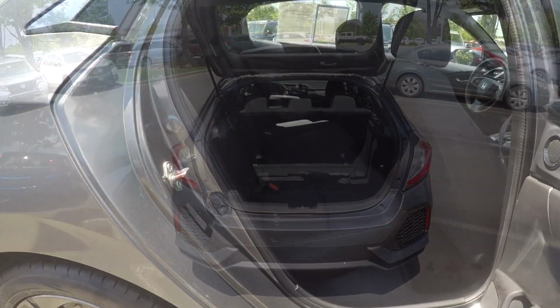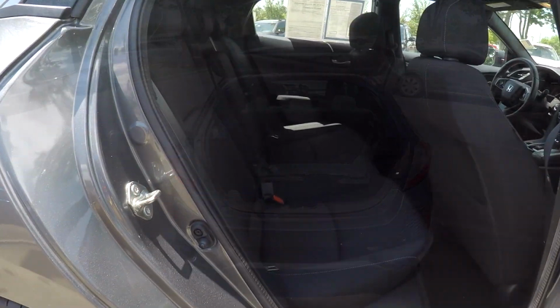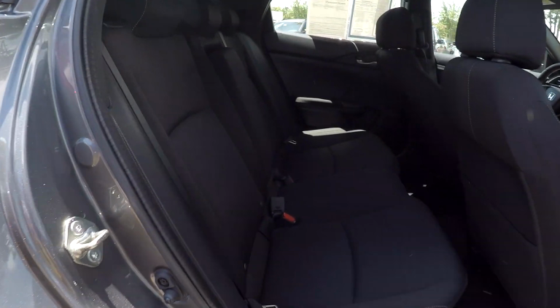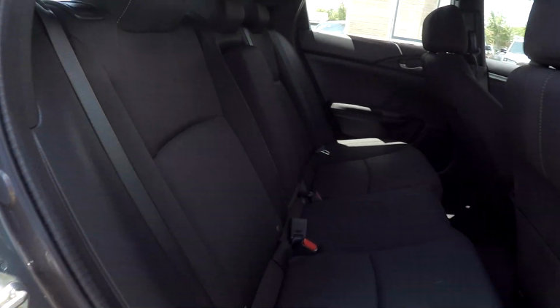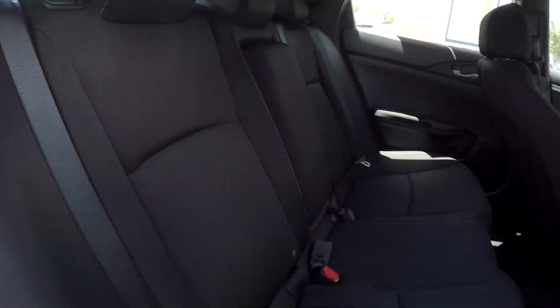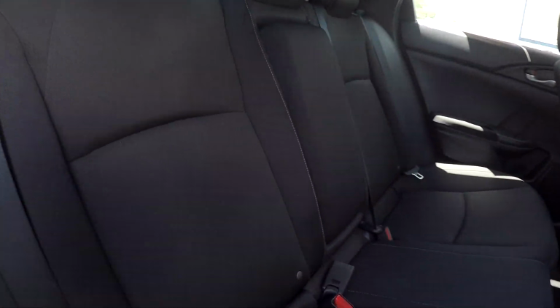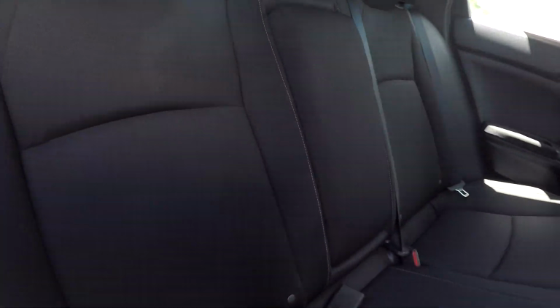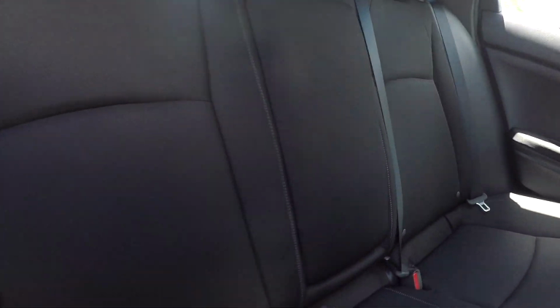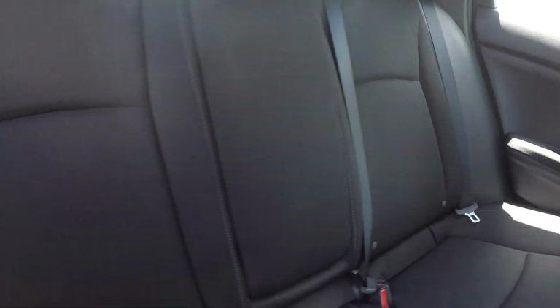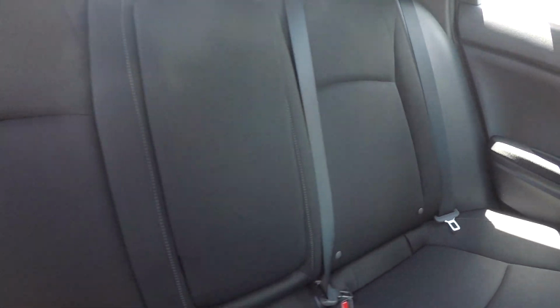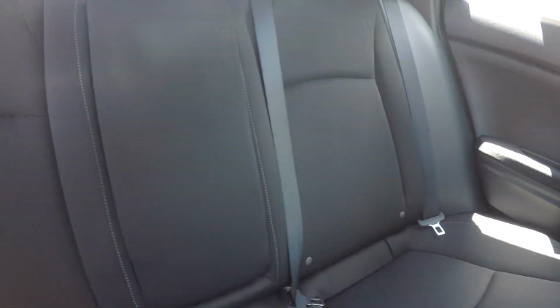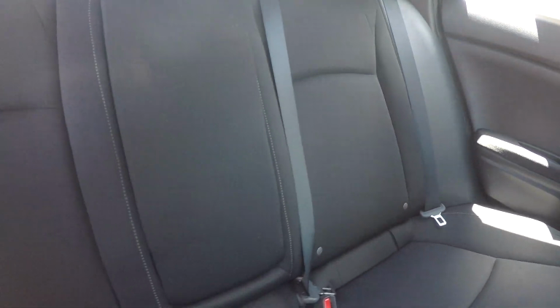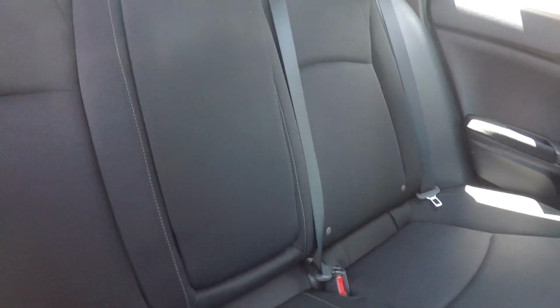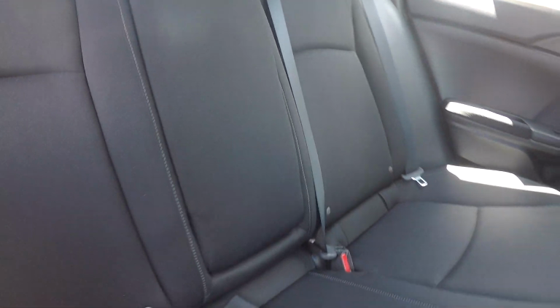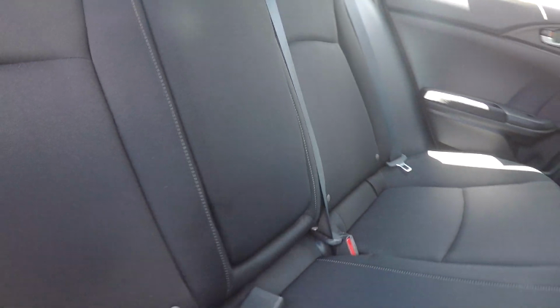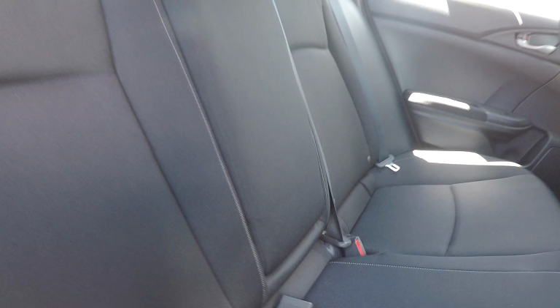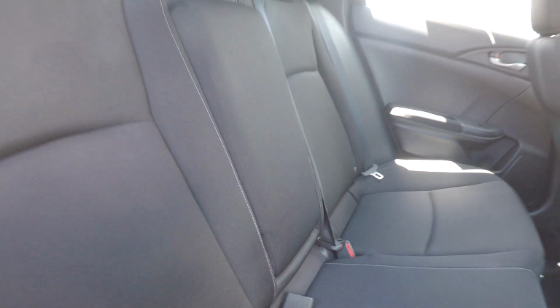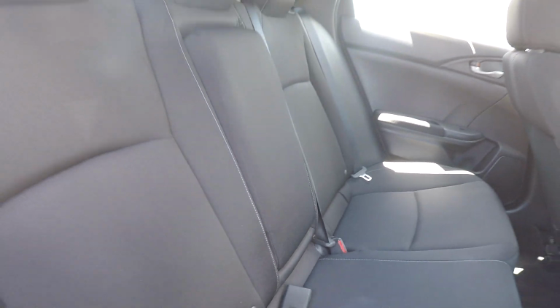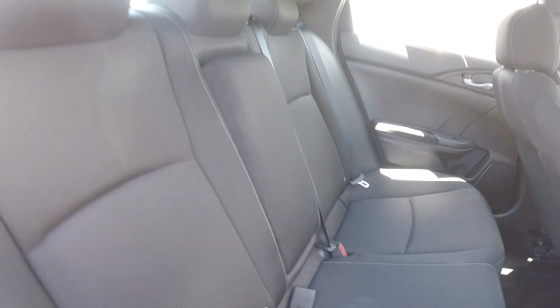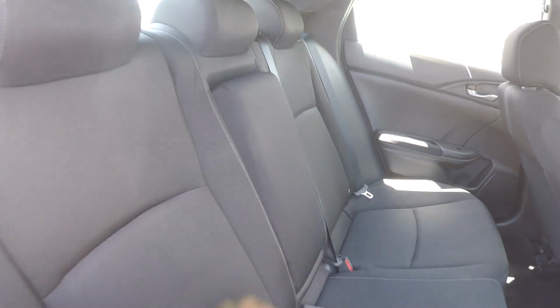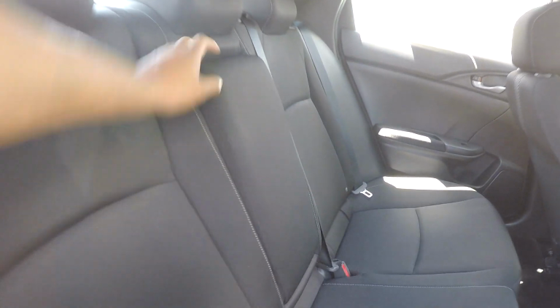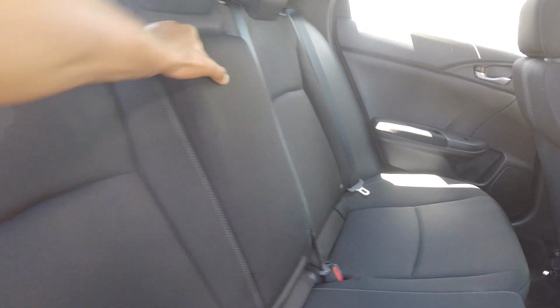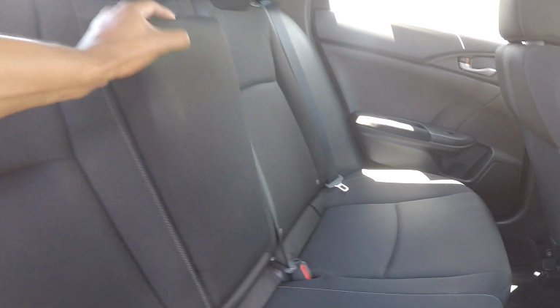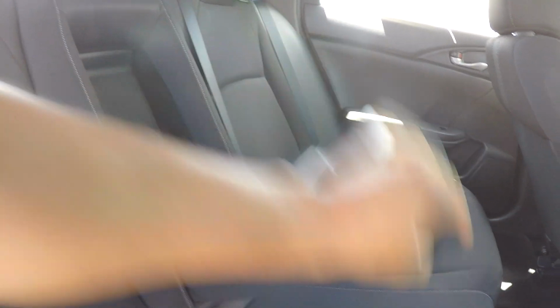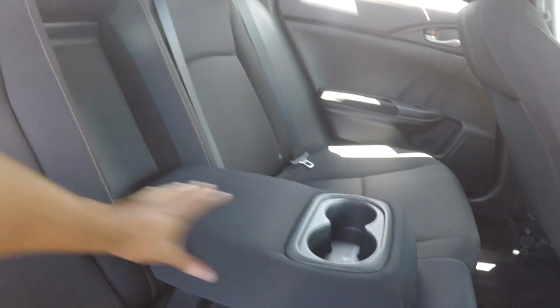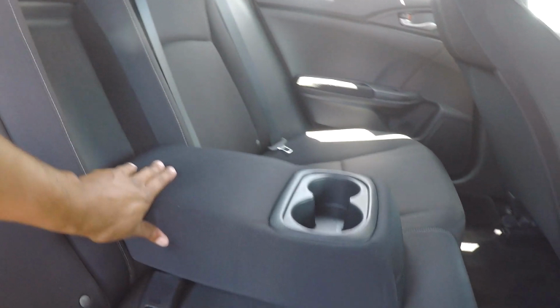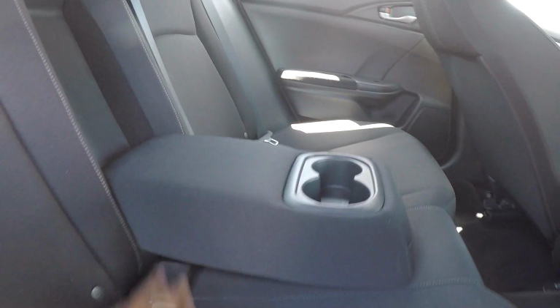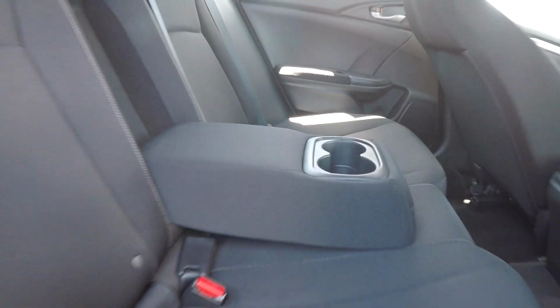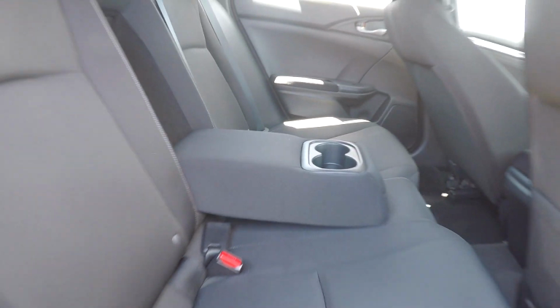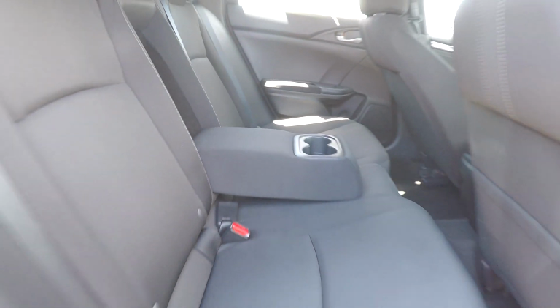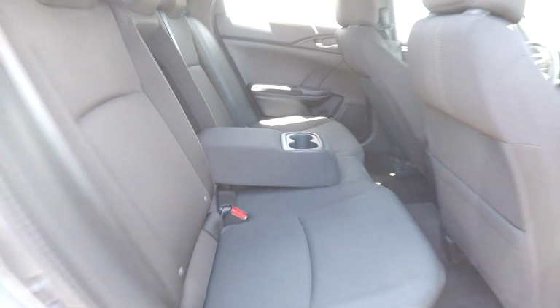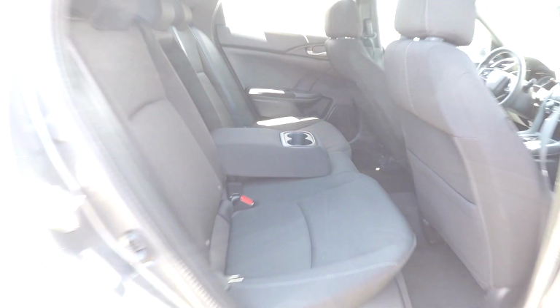Coming into your back seat here from the passenger side, just giving you another view from another angle. Once again, everything is very nice and clean back here. You can bring this down and see that you have an adjustable armrest and cup holder.